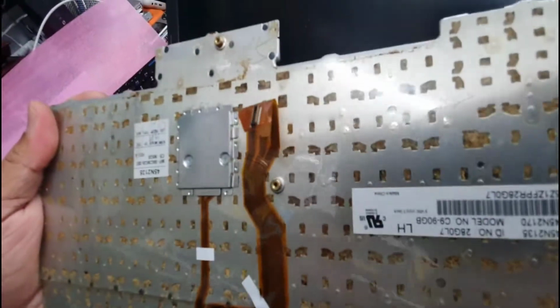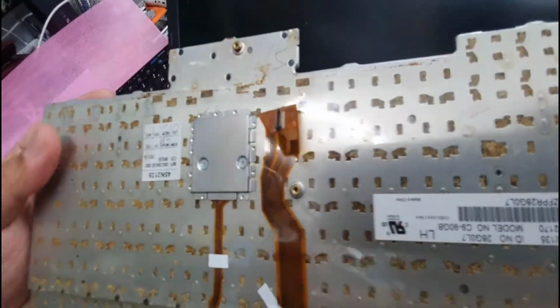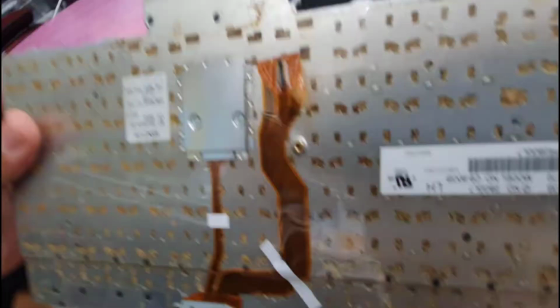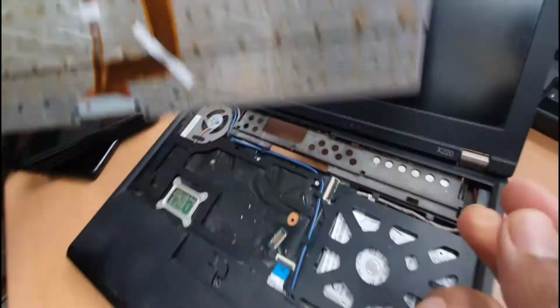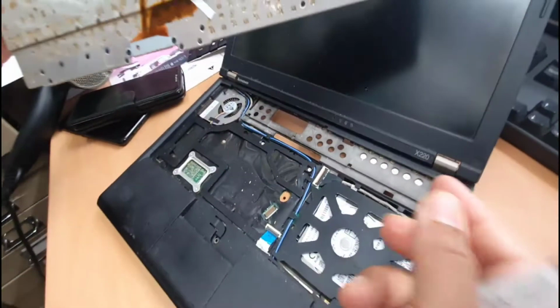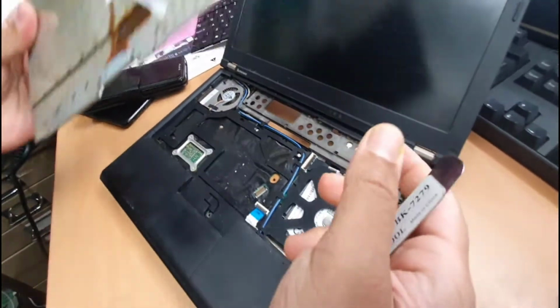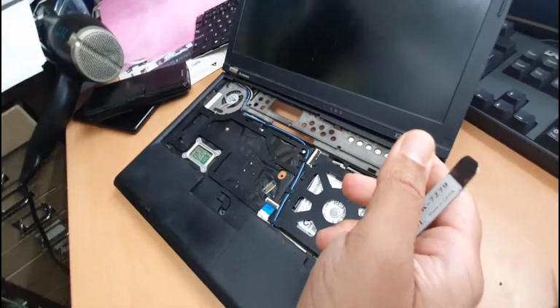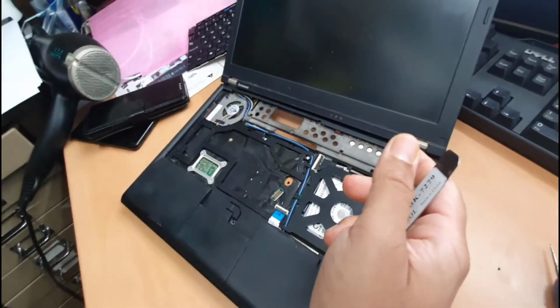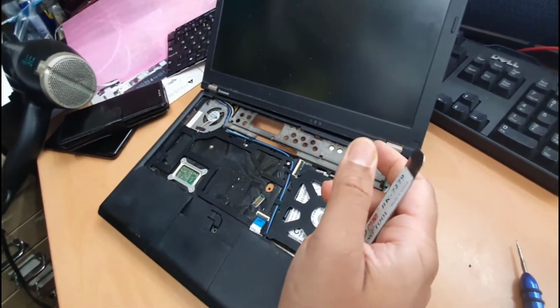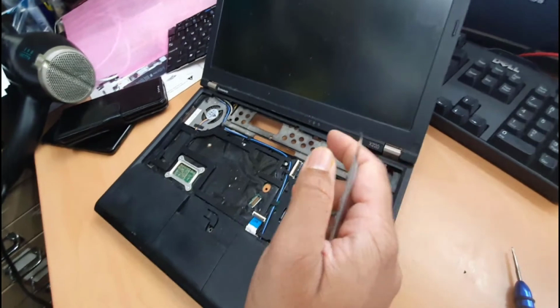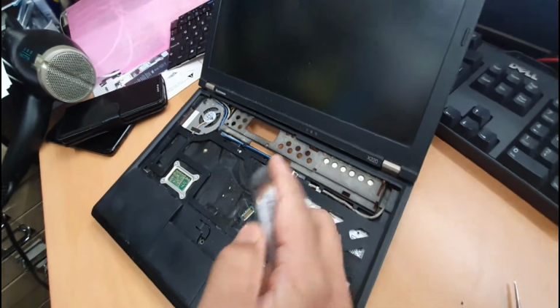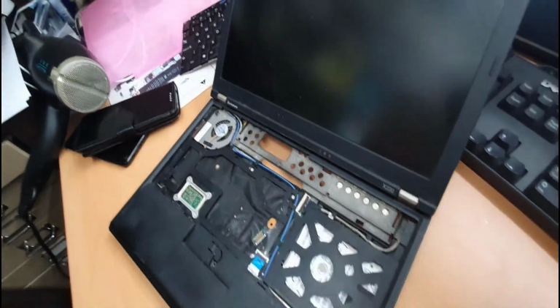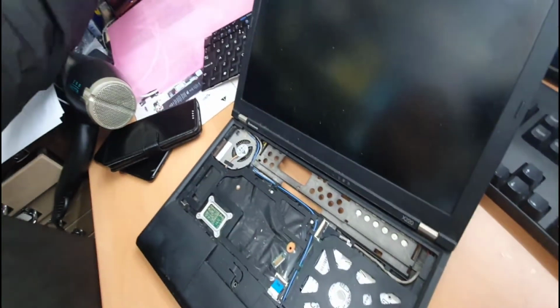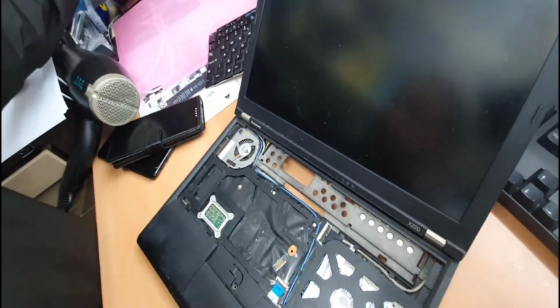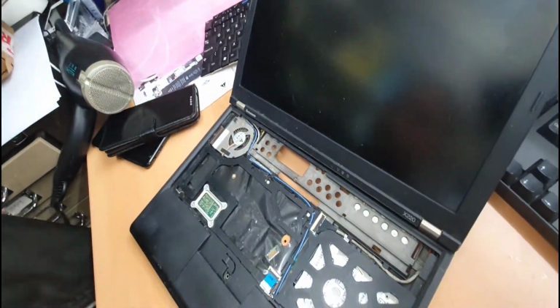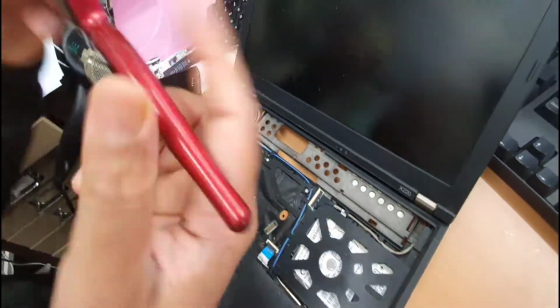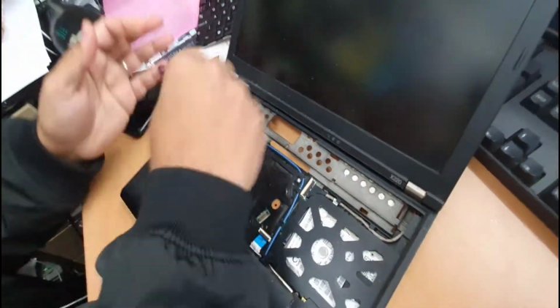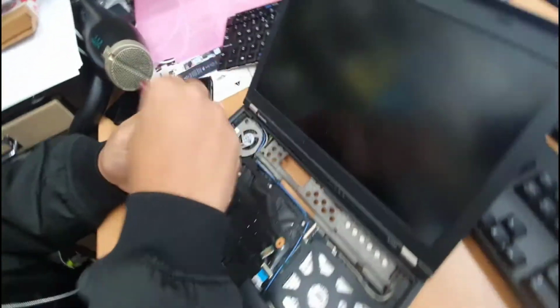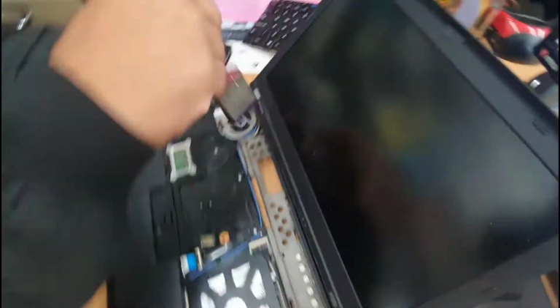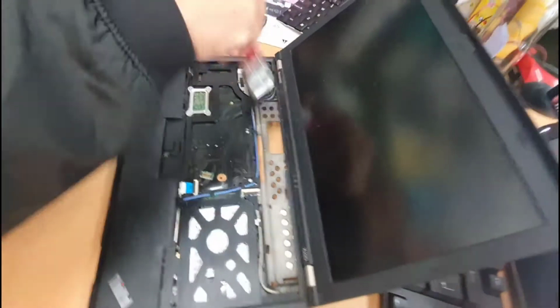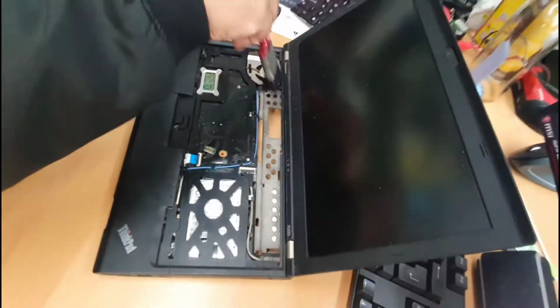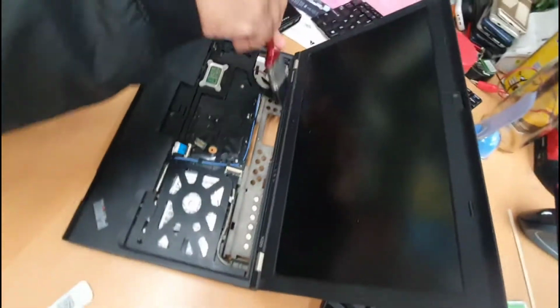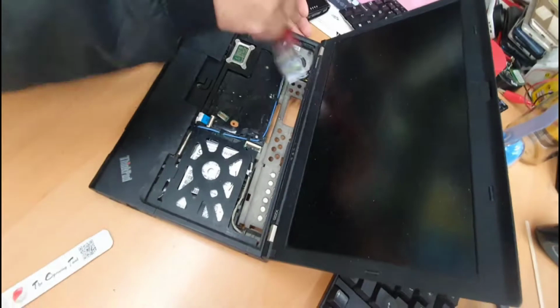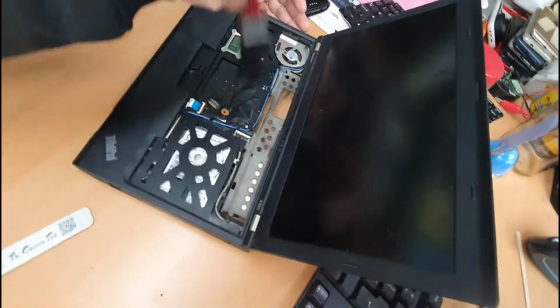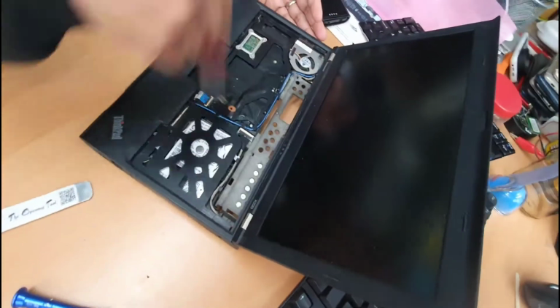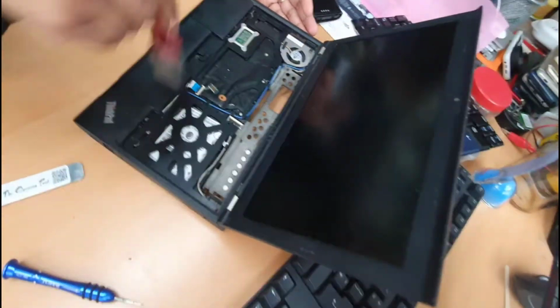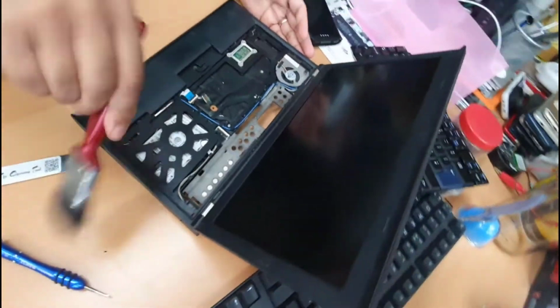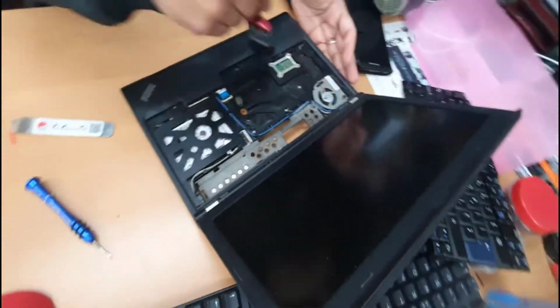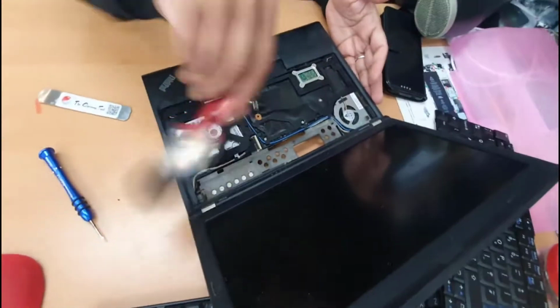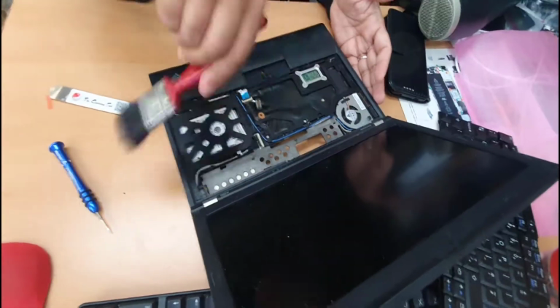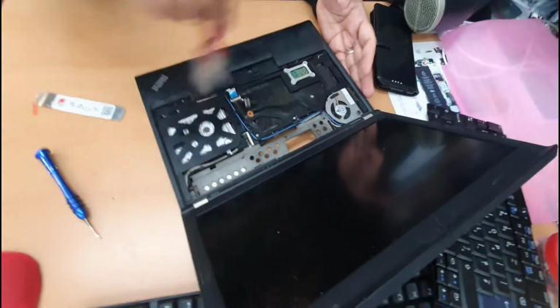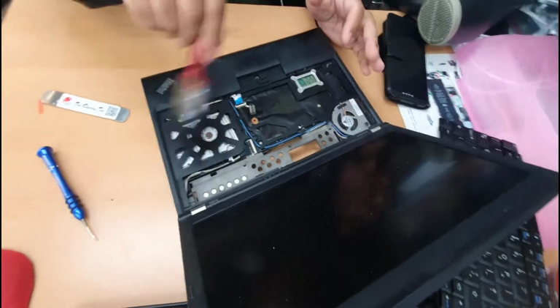There's a lot of dust and stuff. If you want, you can give it a clean — this is a great opportunity before we replace the keyboard. You can clean the fan and then just put back the new one.